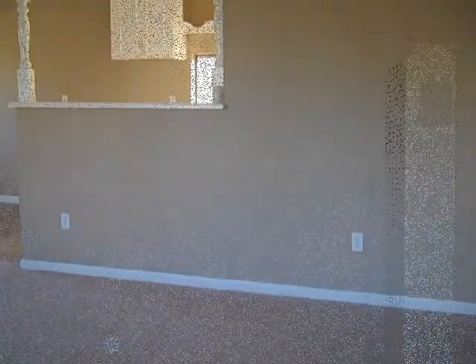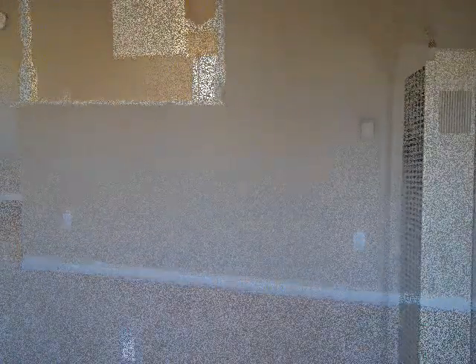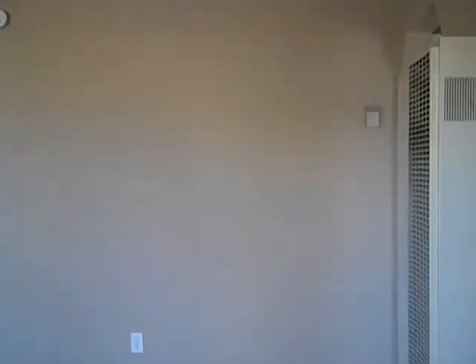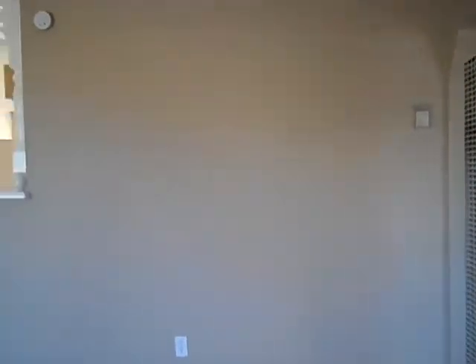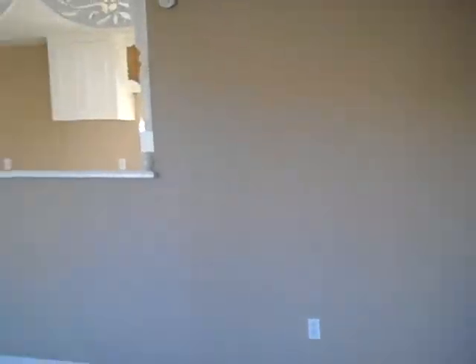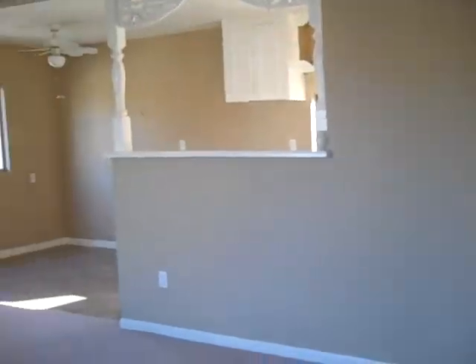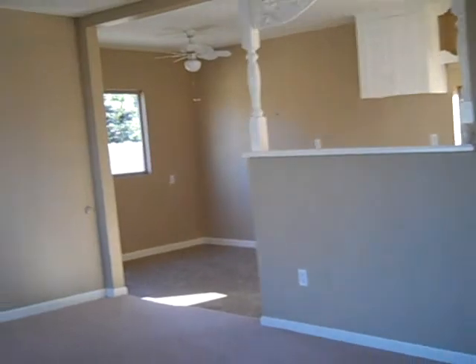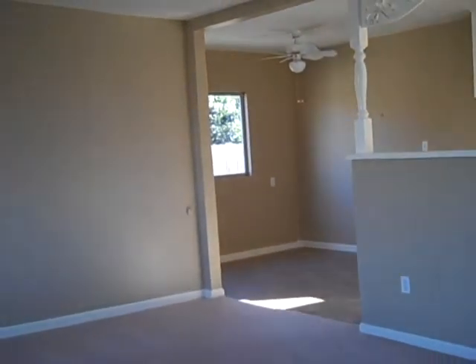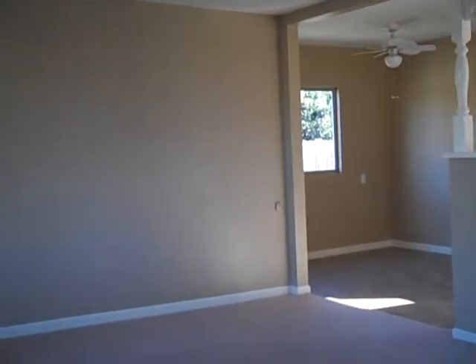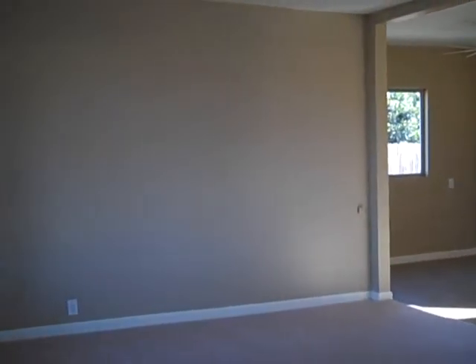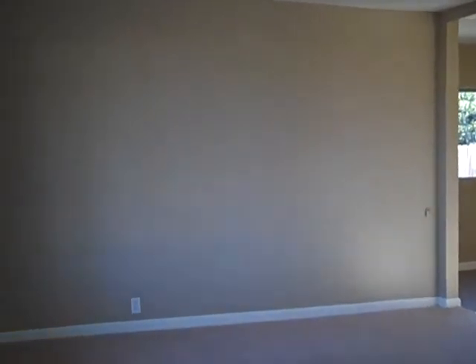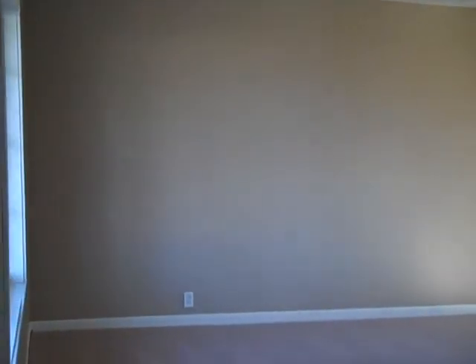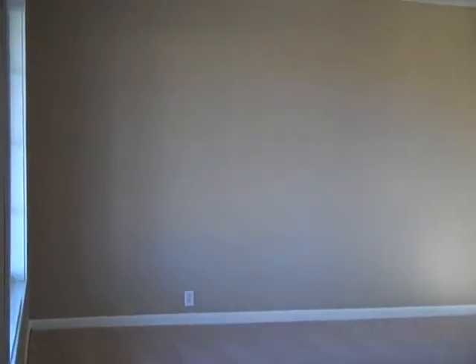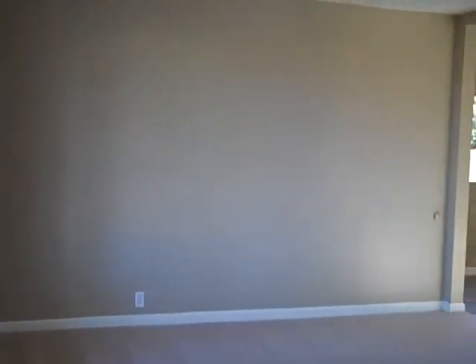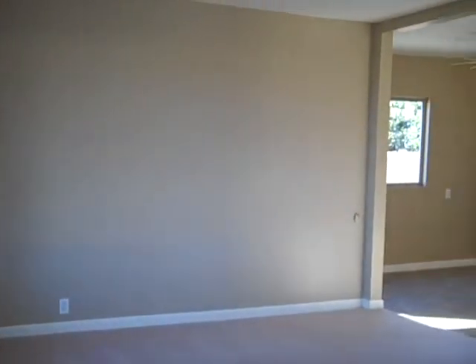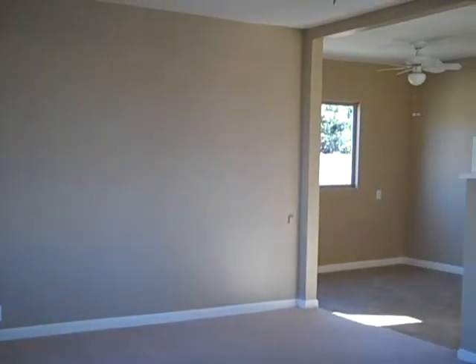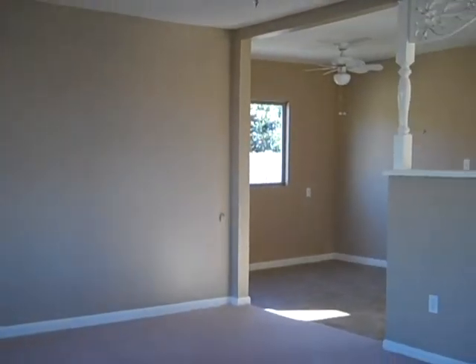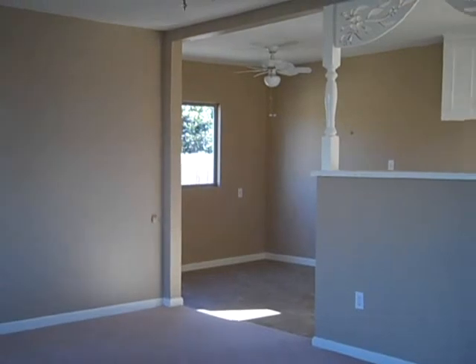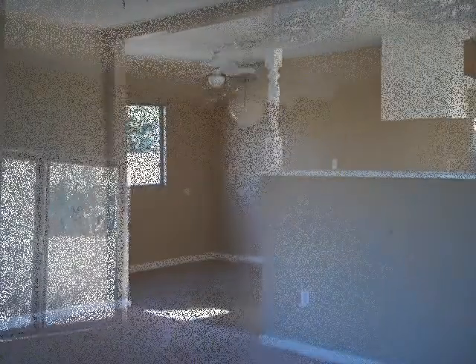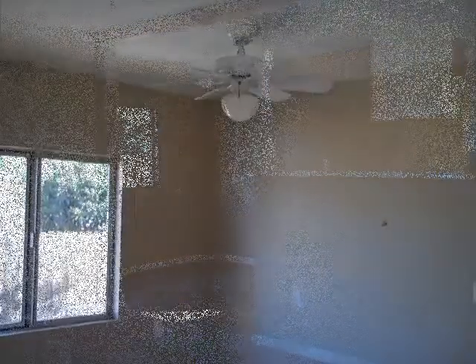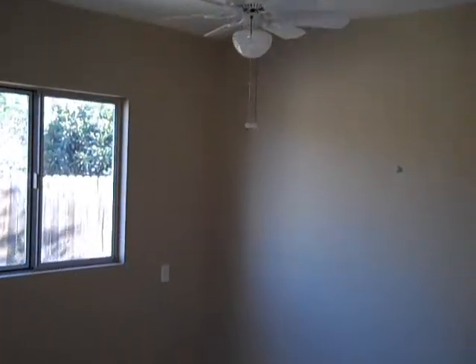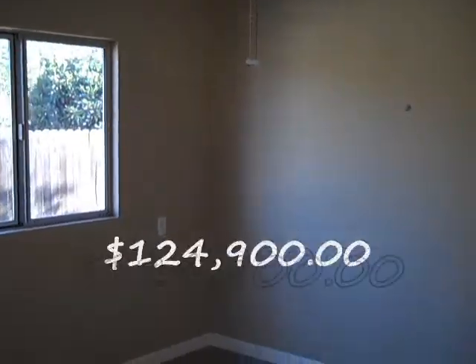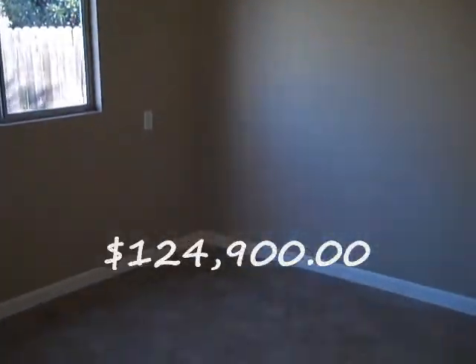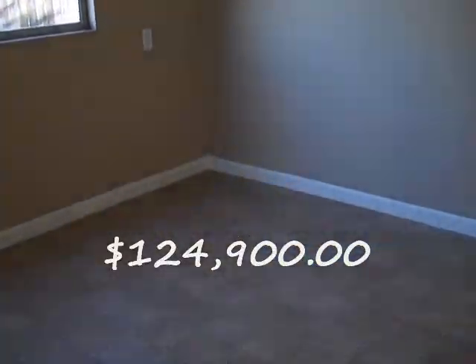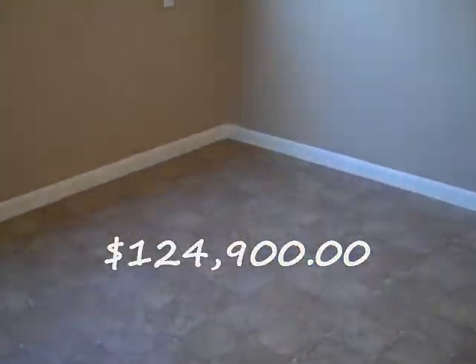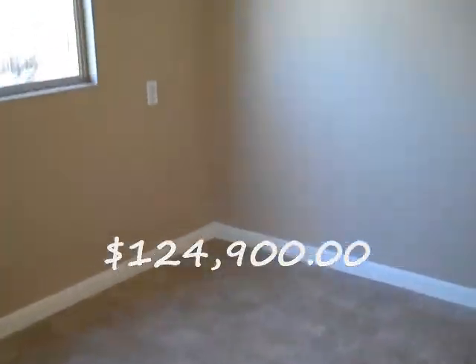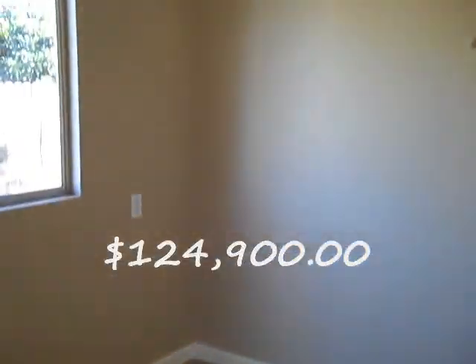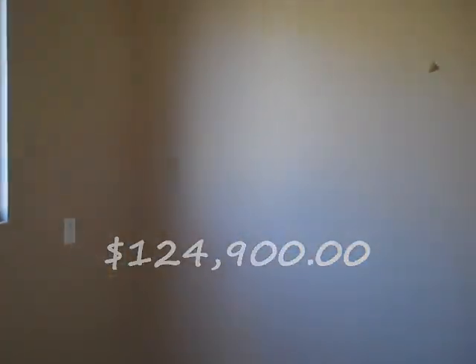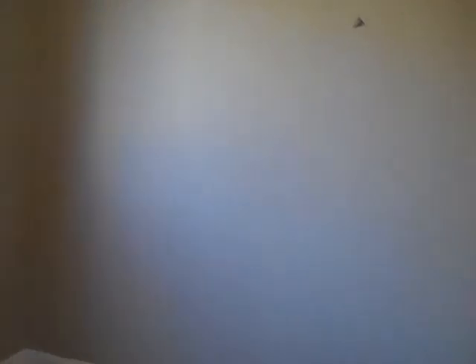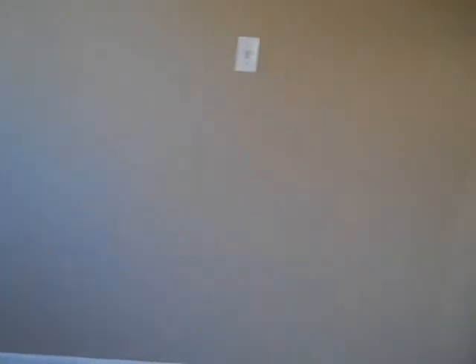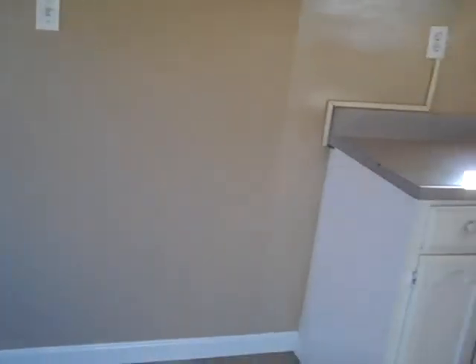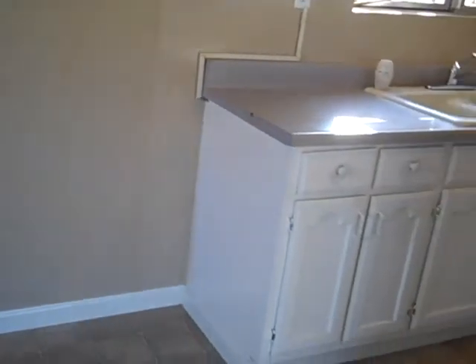All righty, here is the living room and here is the dining room area — nice and cute — and the kitchen.